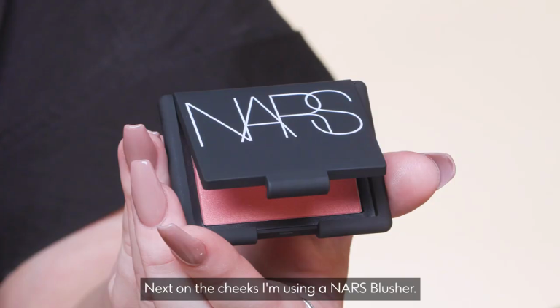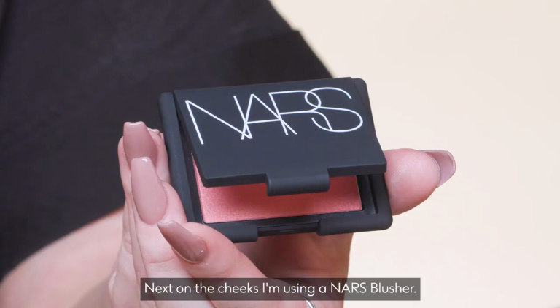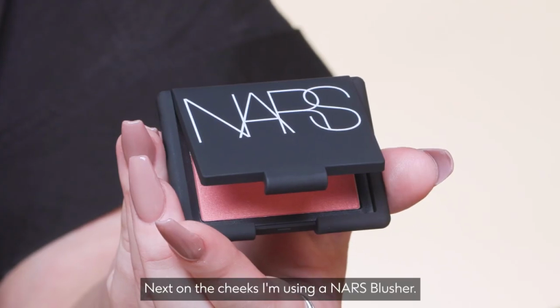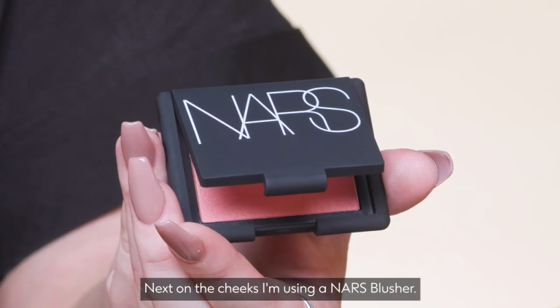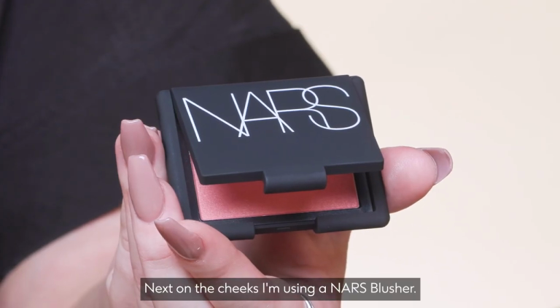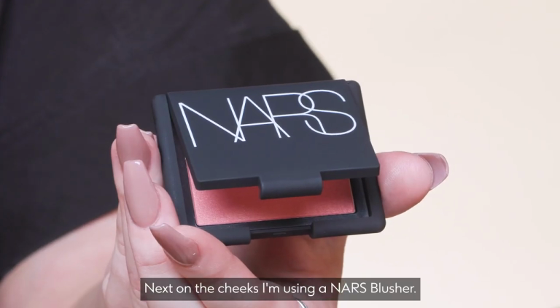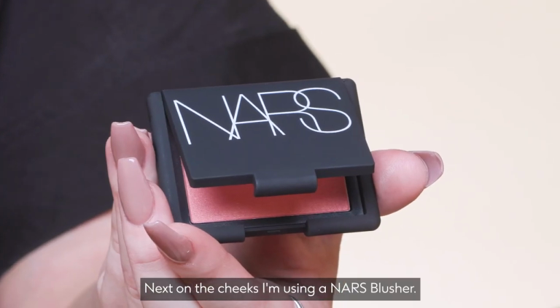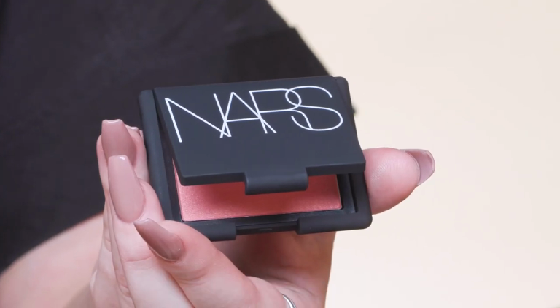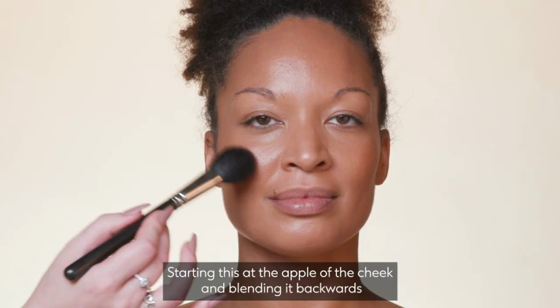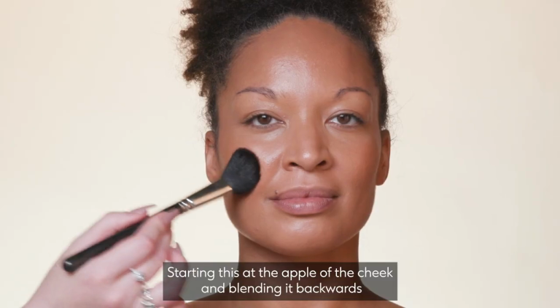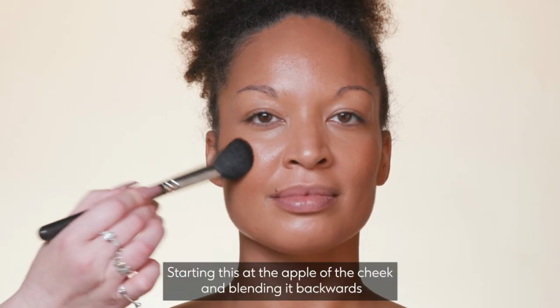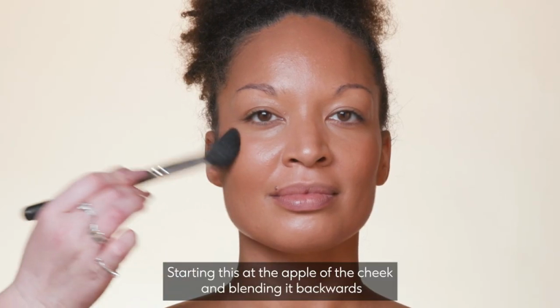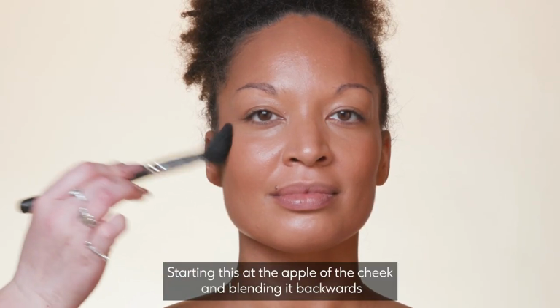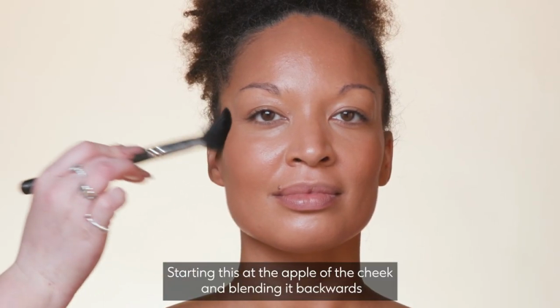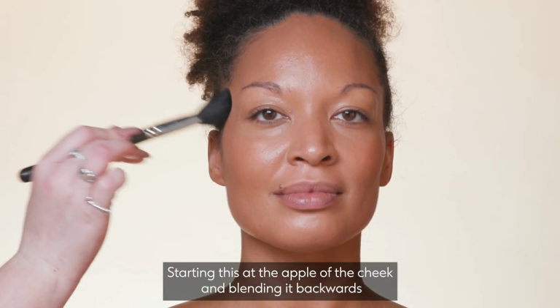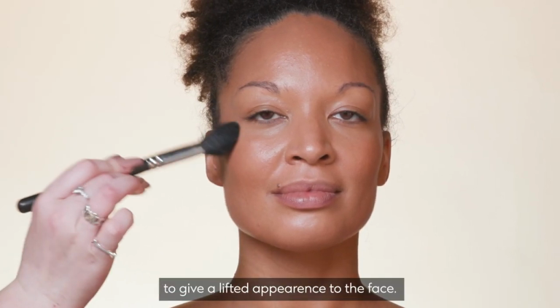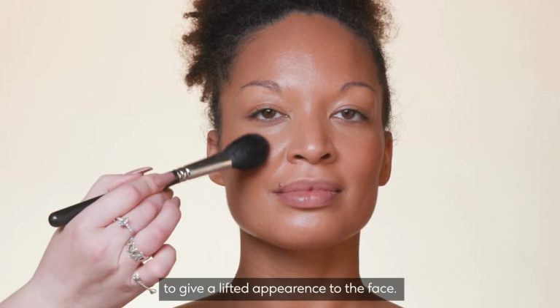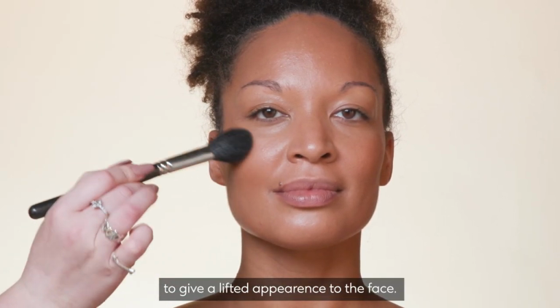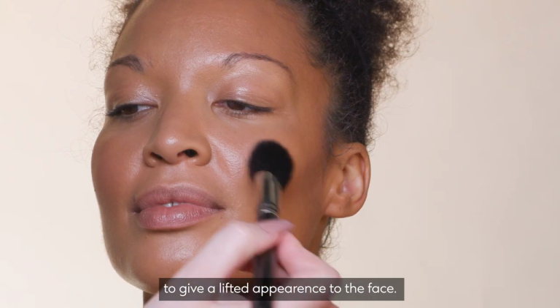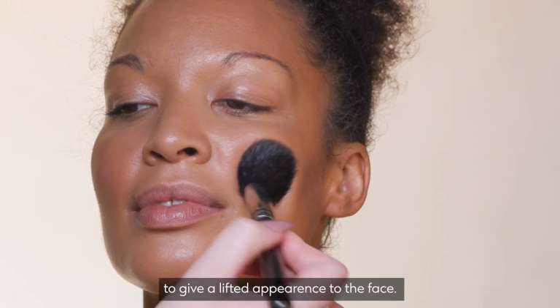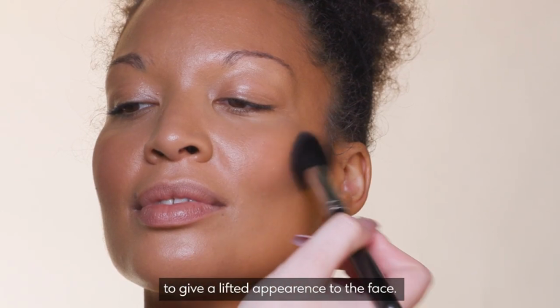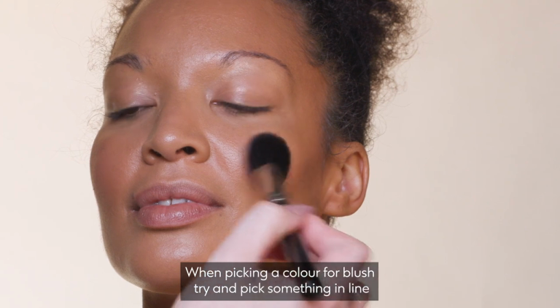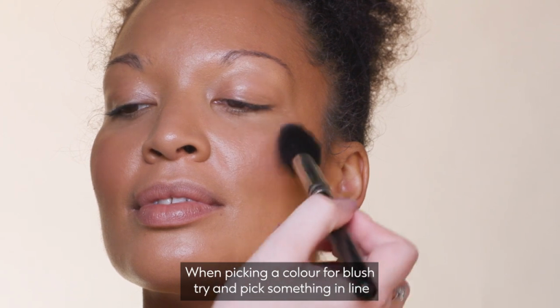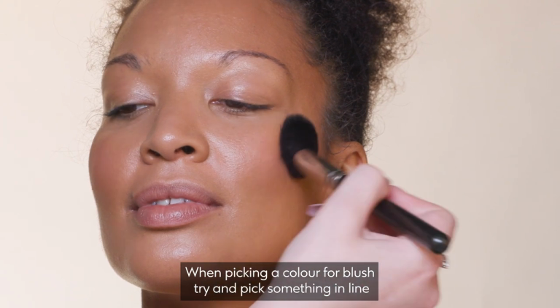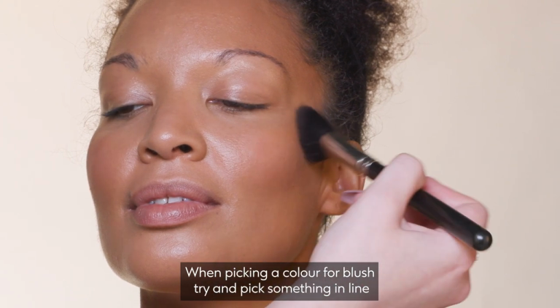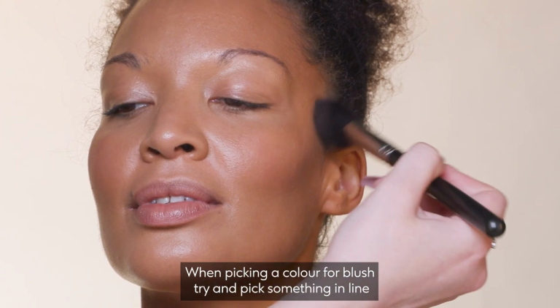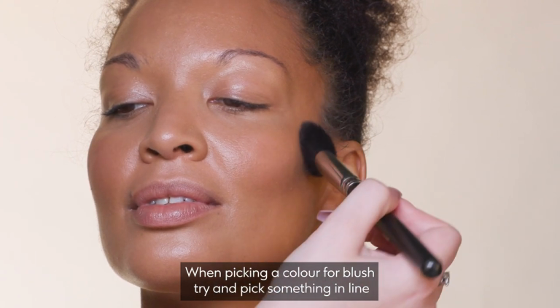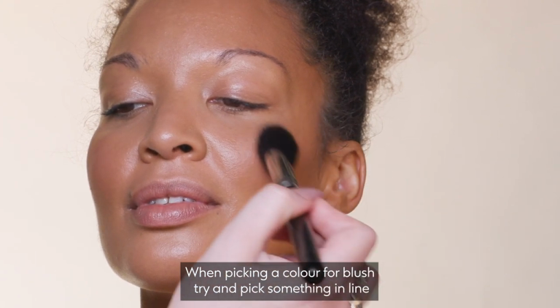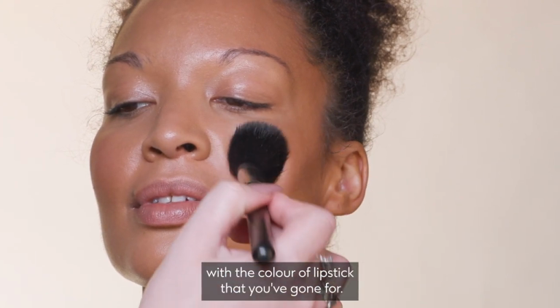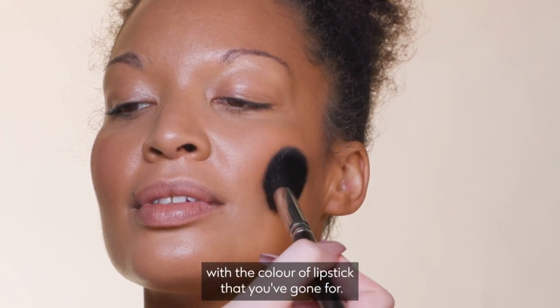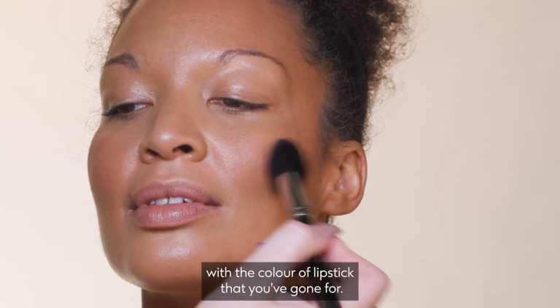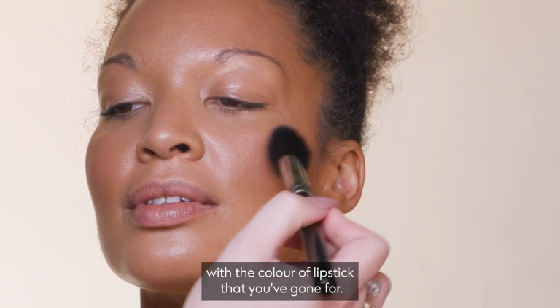Next on the cheeks, I'm using a NARS blusher, starting at the apple of the cheek and blending it backwards to give a lifted appearance to the face. When picking a colour for blush, try and pick something in line with the colour of lipstick that you've gone for.